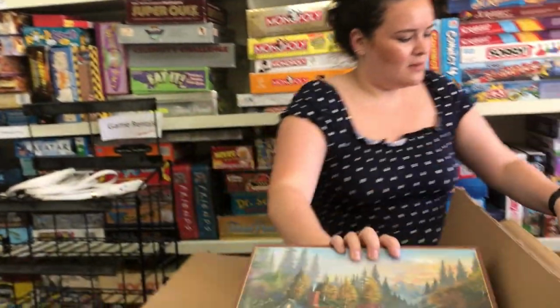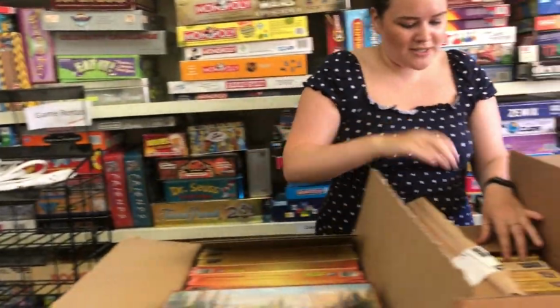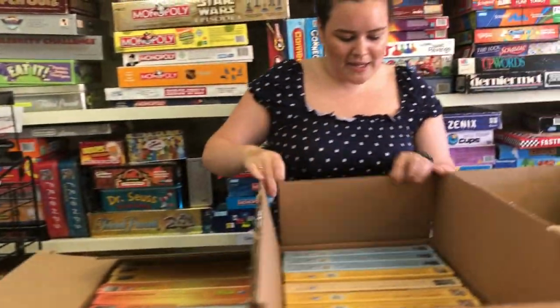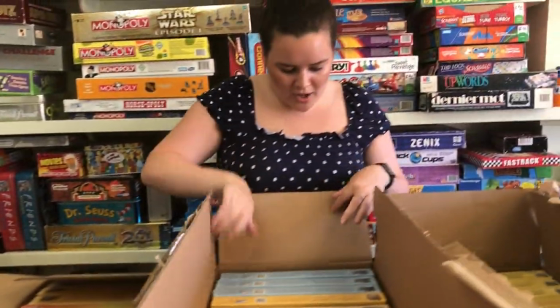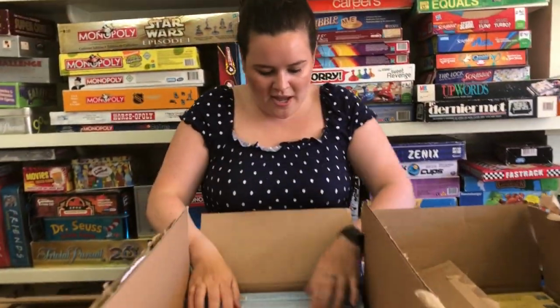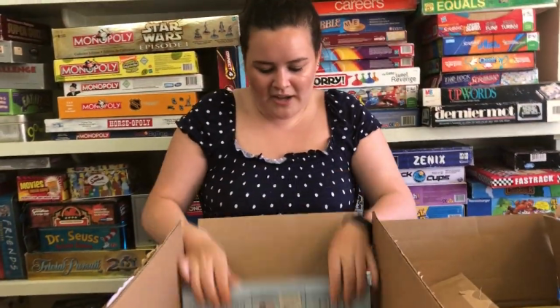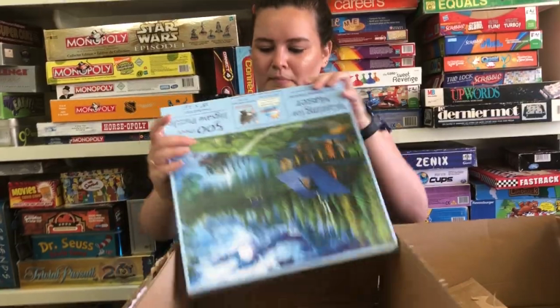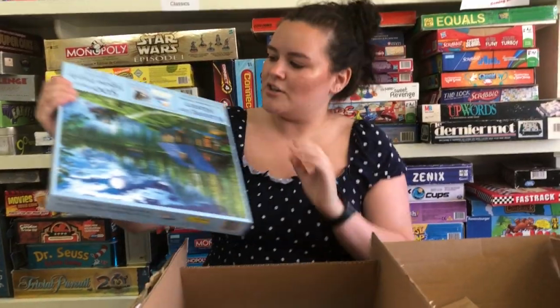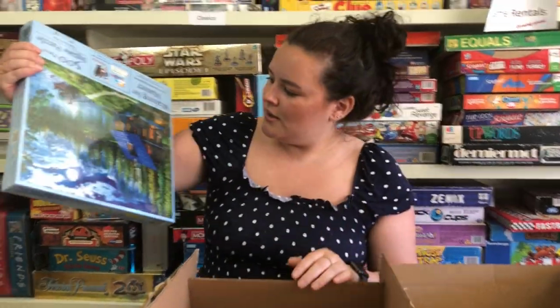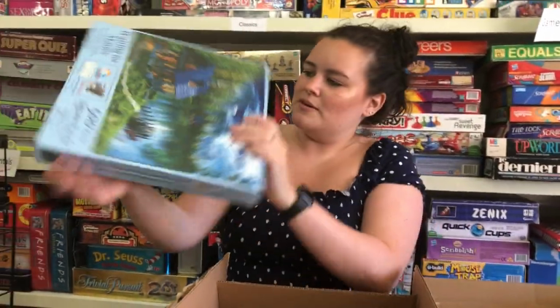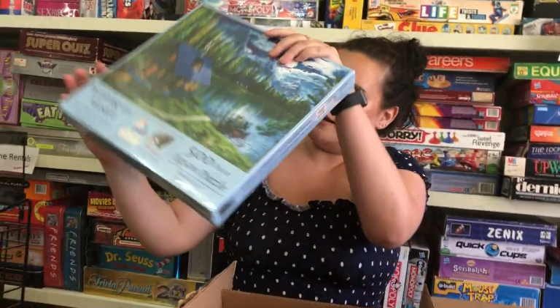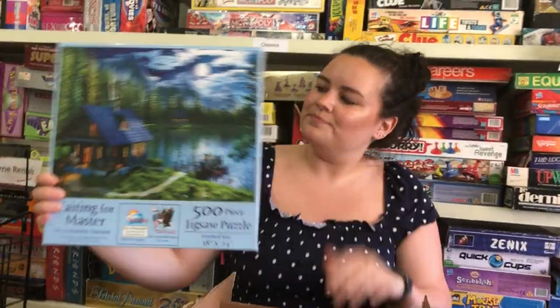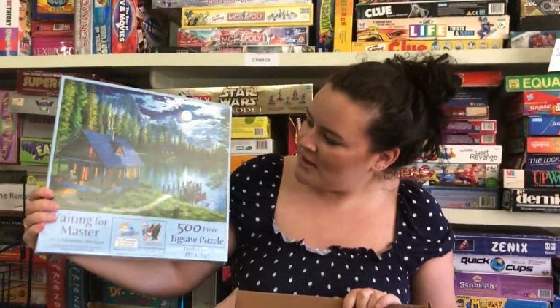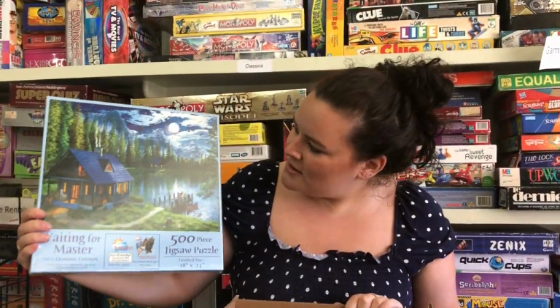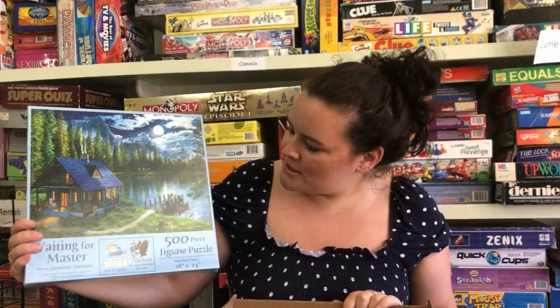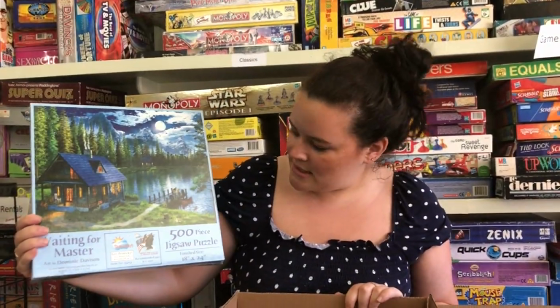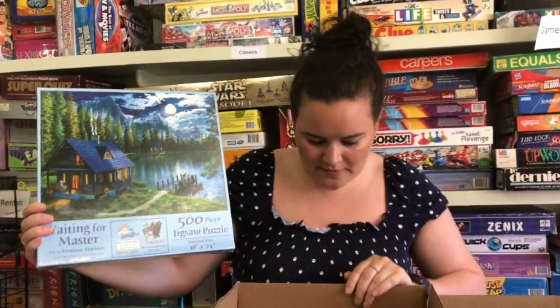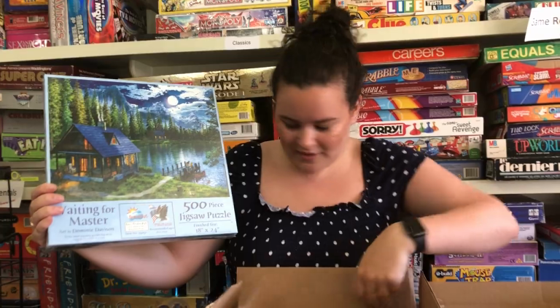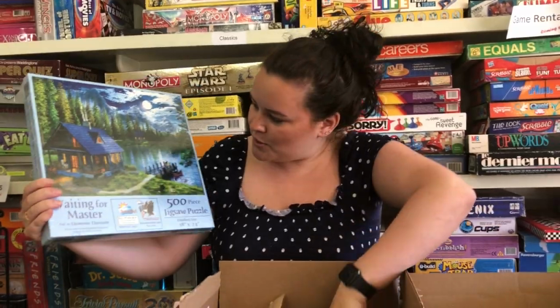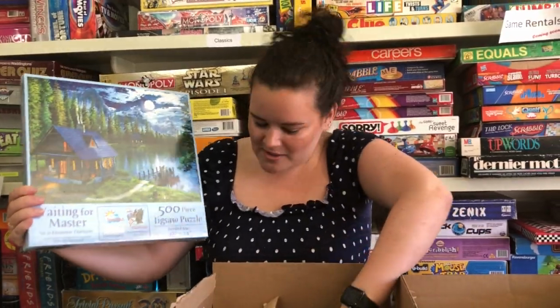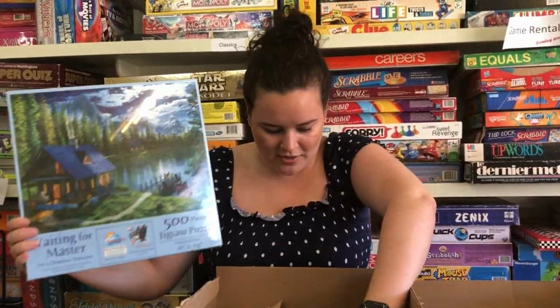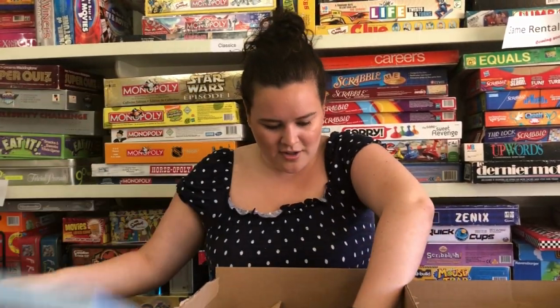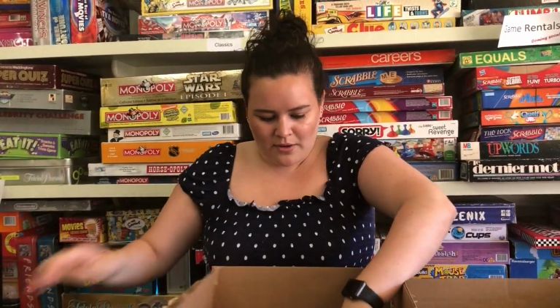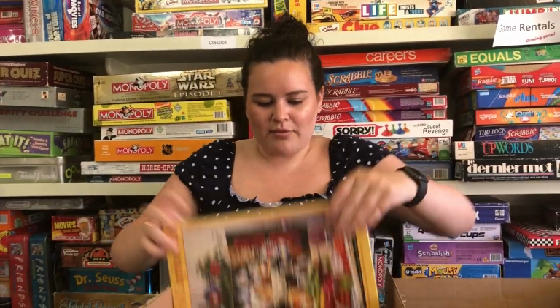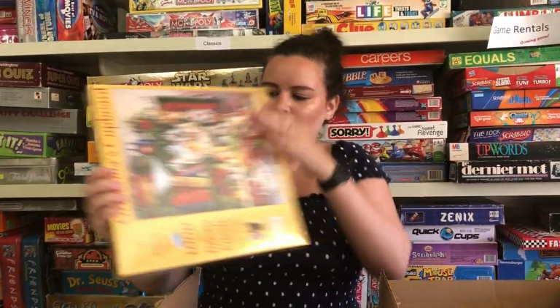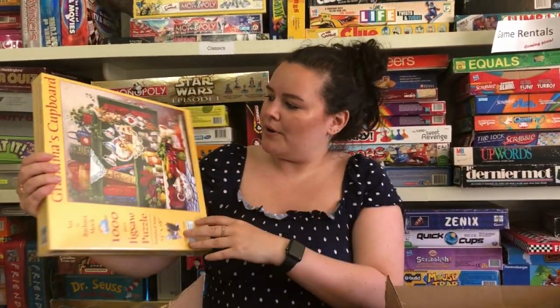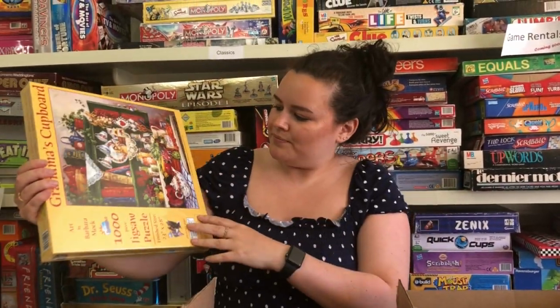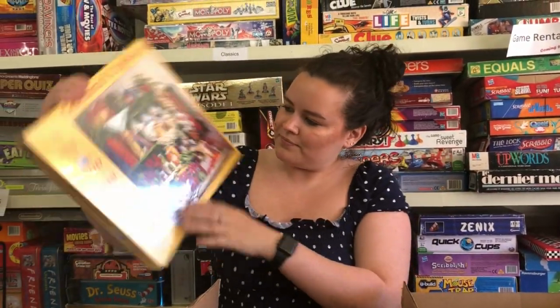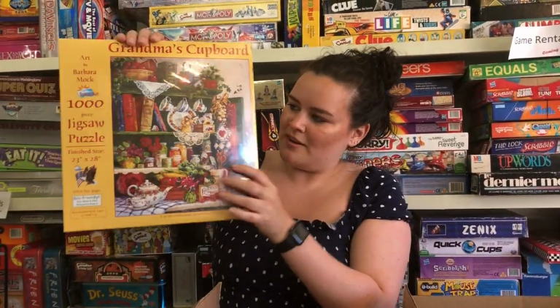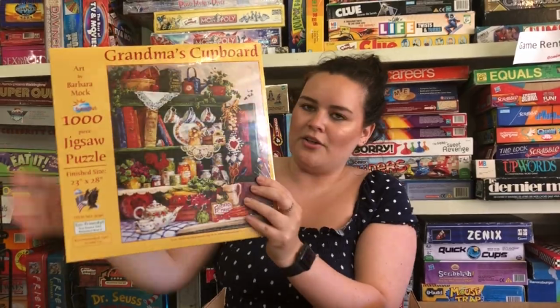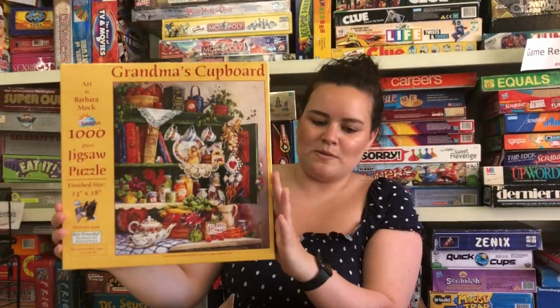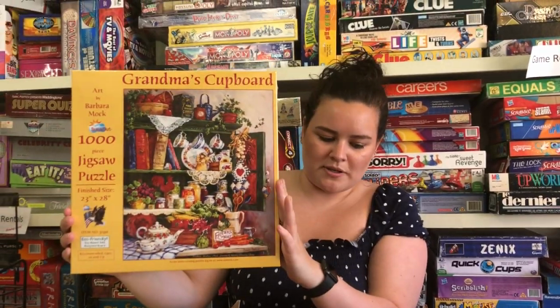Moving on to the second box, we have Waiting for Master — it was upside down, but it looks like this. There are cute little puppies on the dock. Then we have Grandma's Cupboard, another thousand piece puzzle.